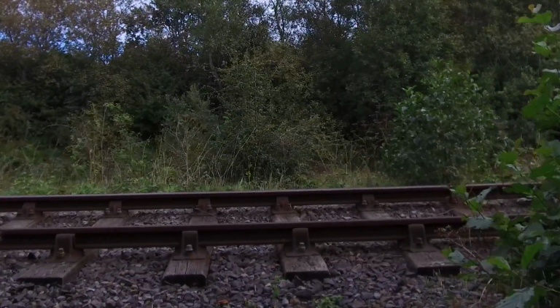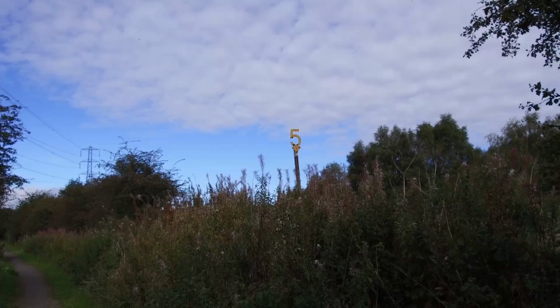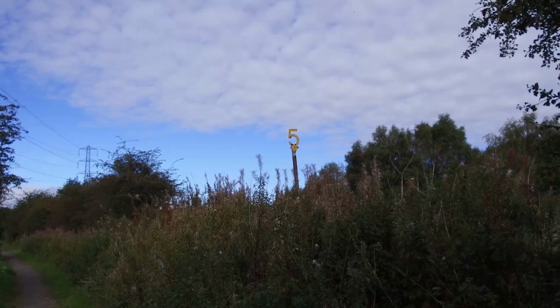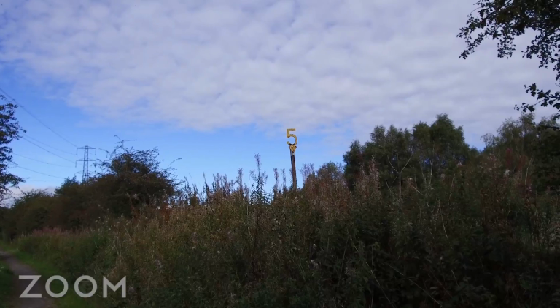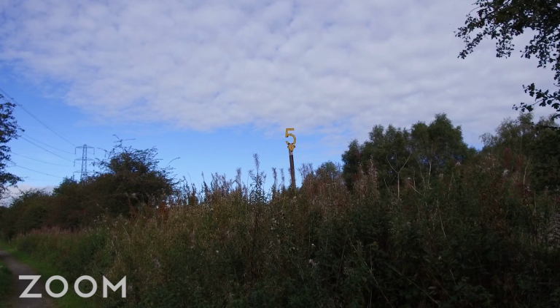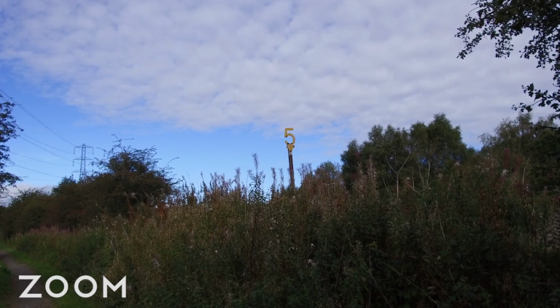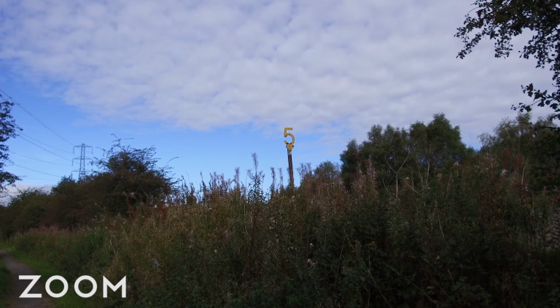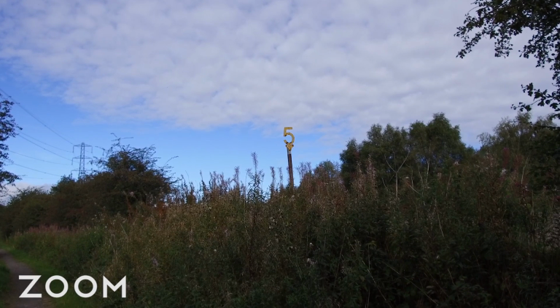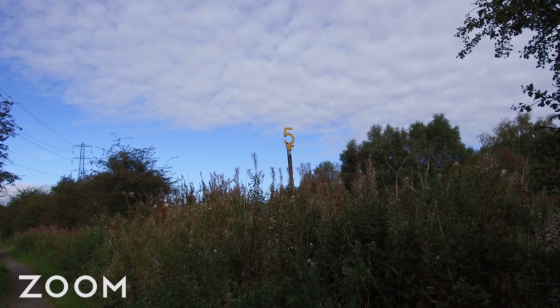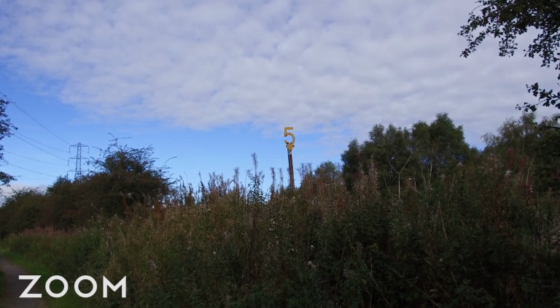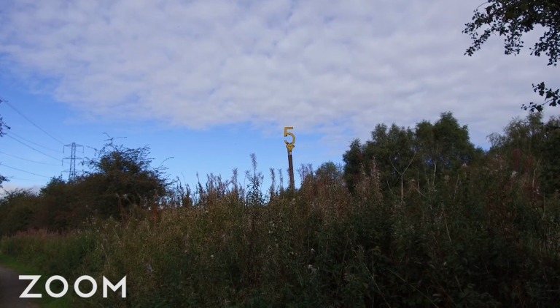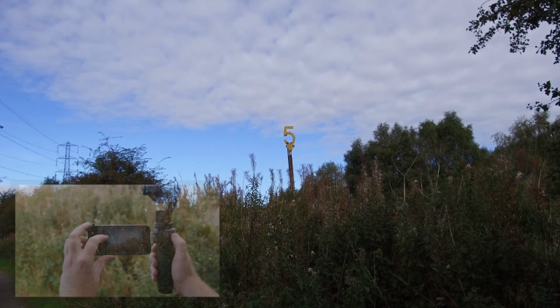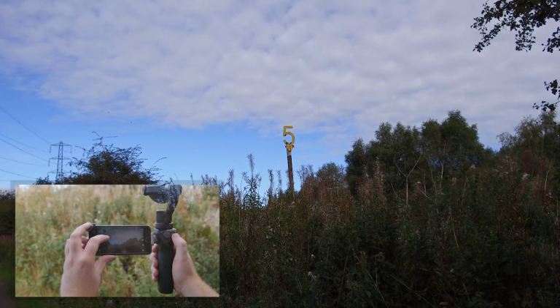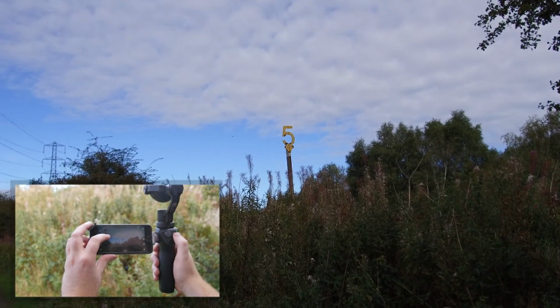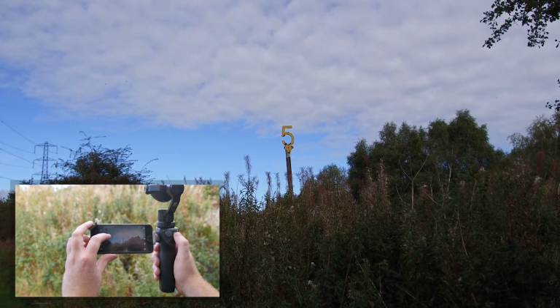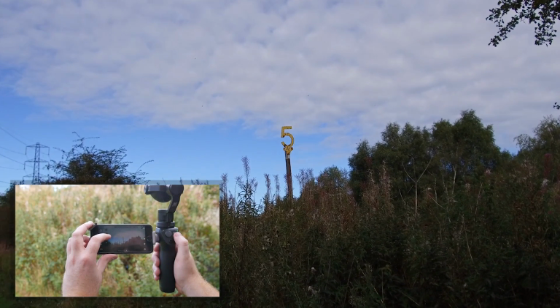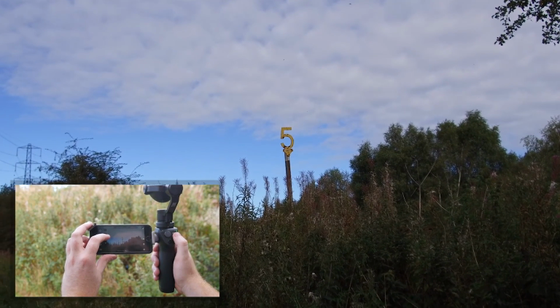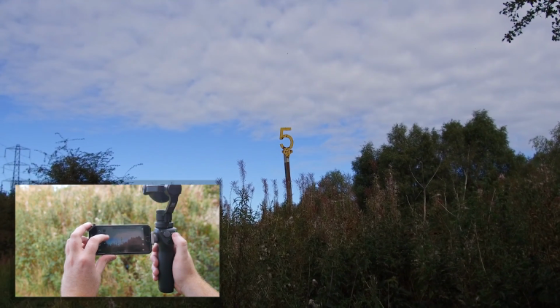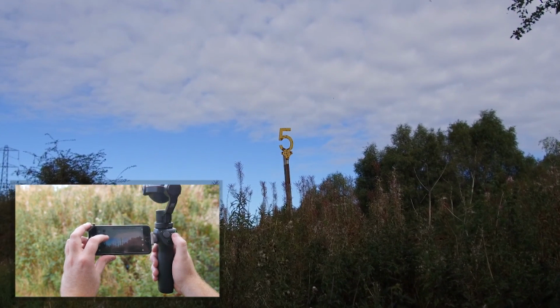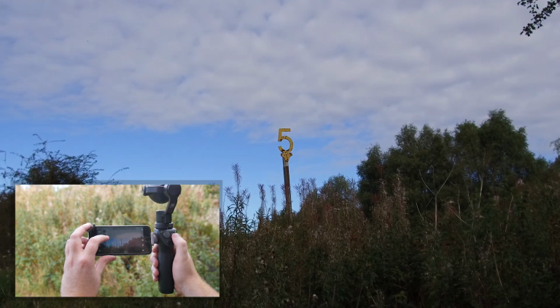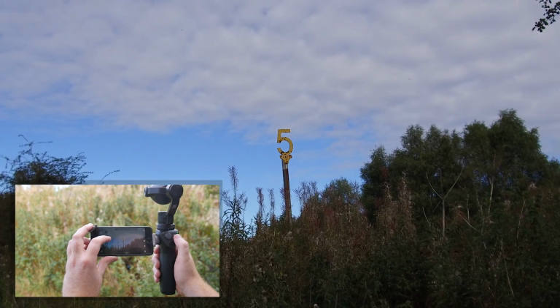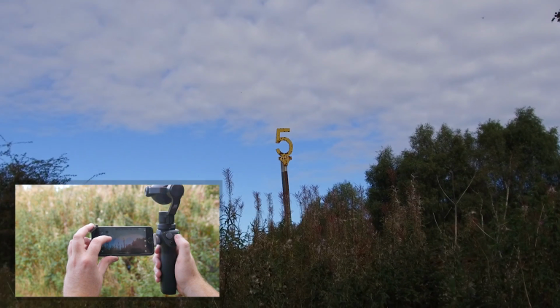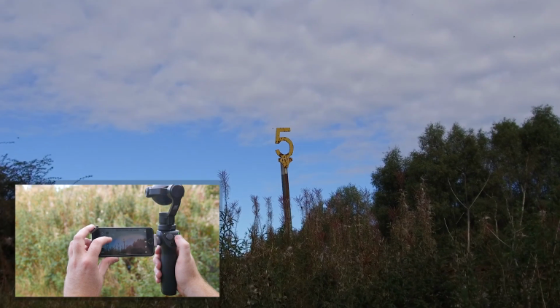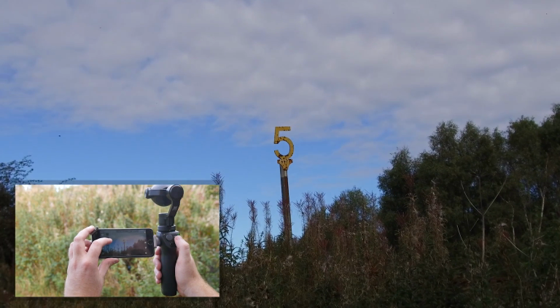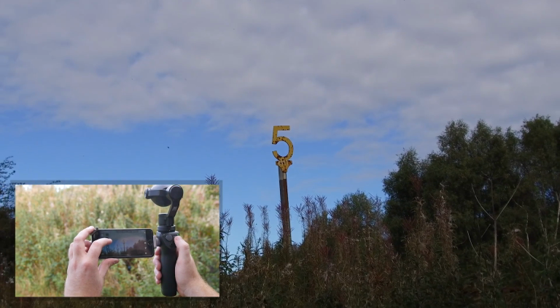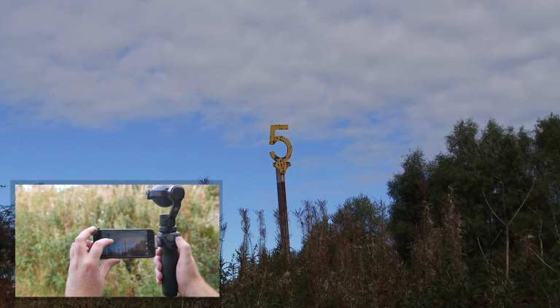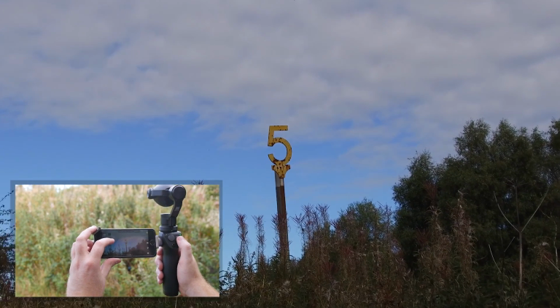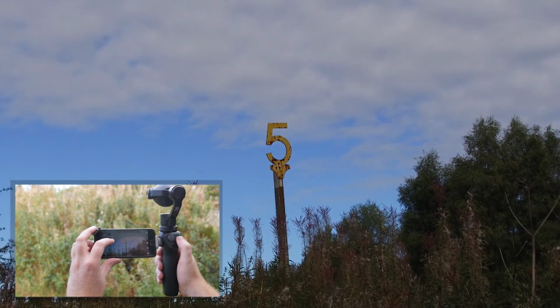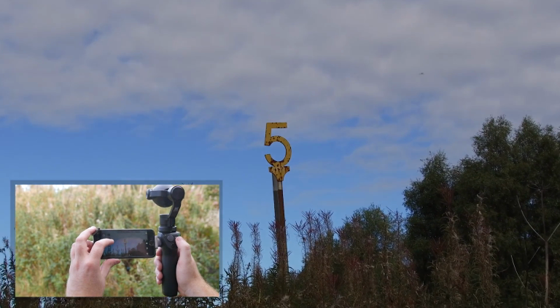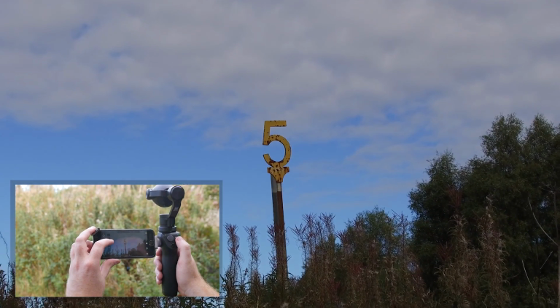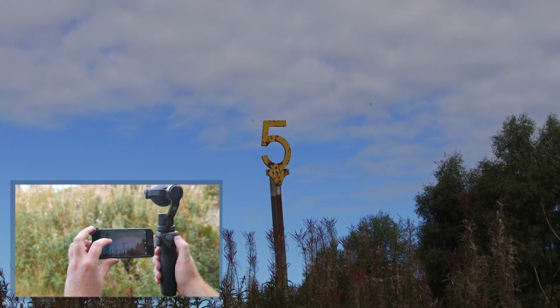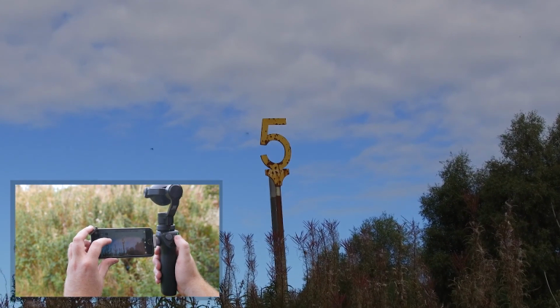The zoom functionality works really well, as you can see in this example. You control the zoom level by simply tapping the slider in the DJI Go app. Footage remains stable and focused as you zoom.